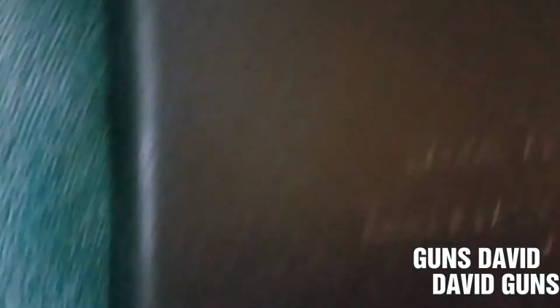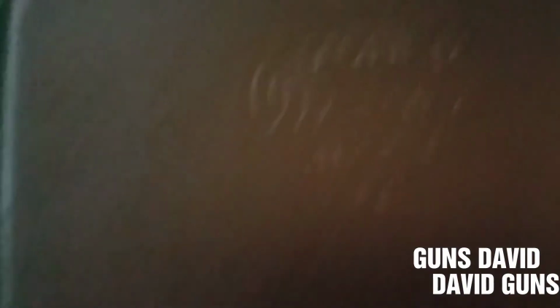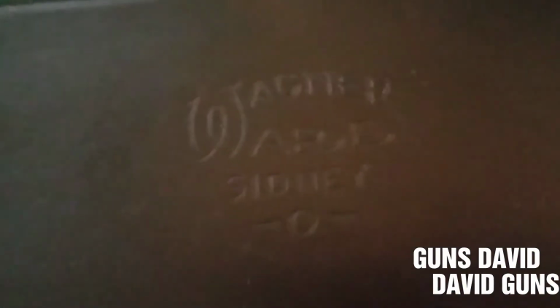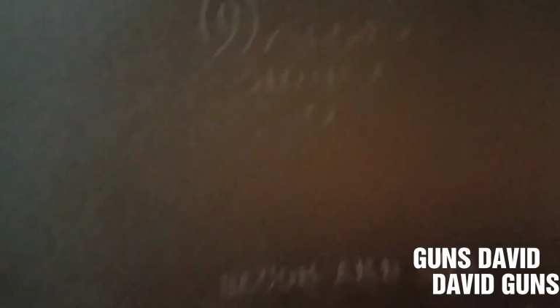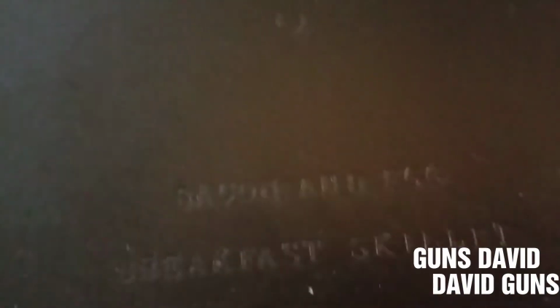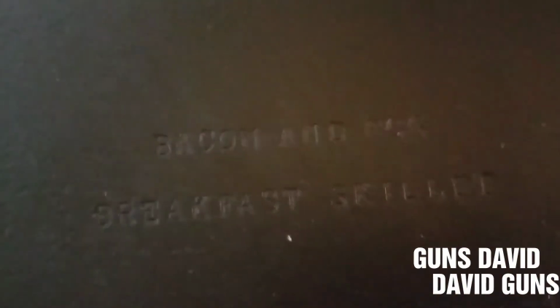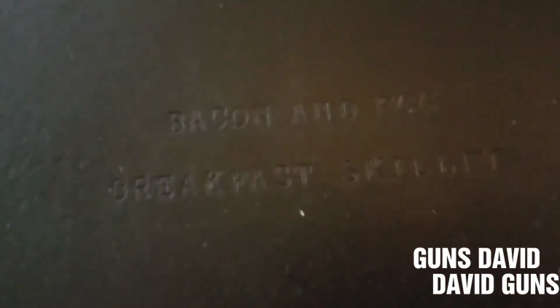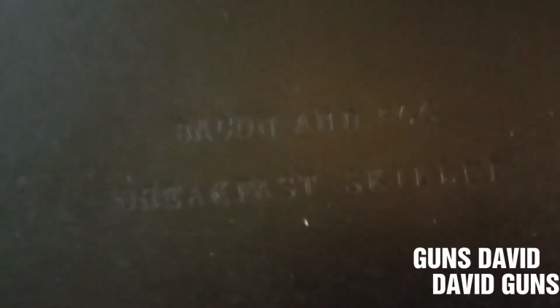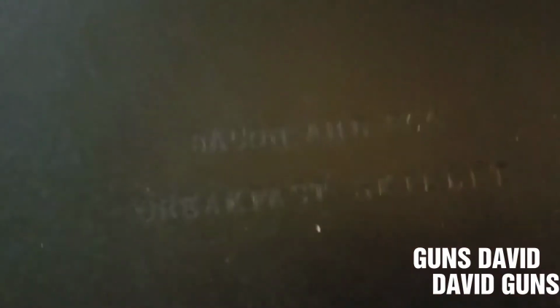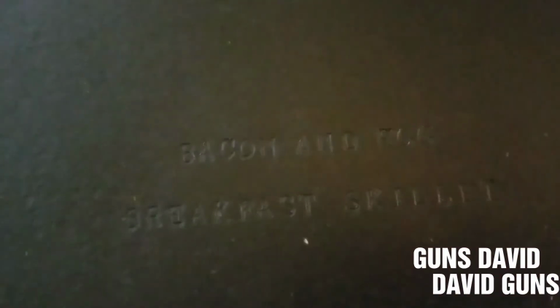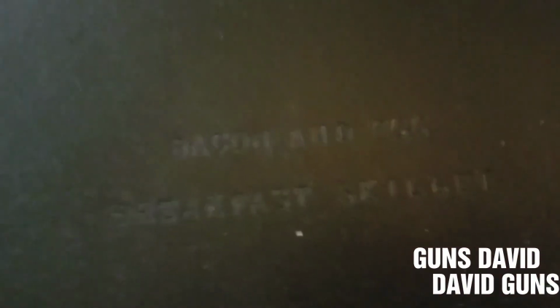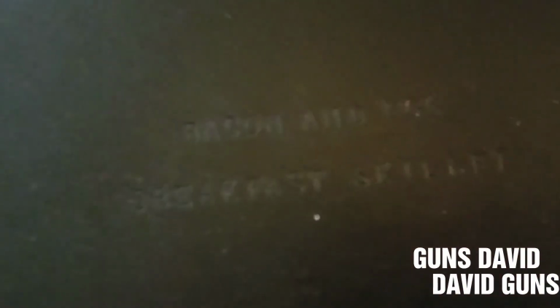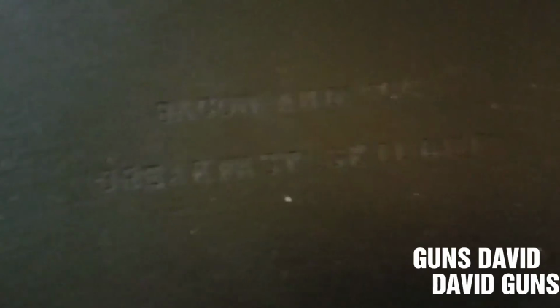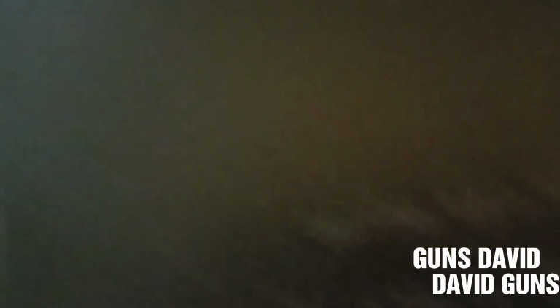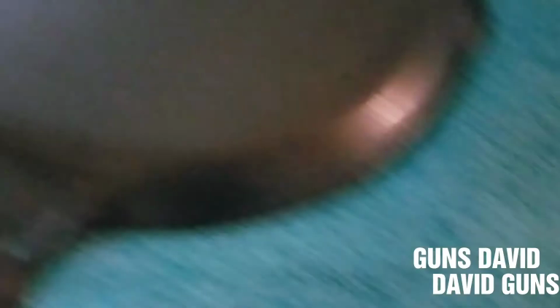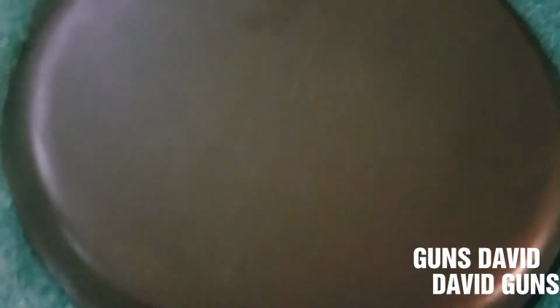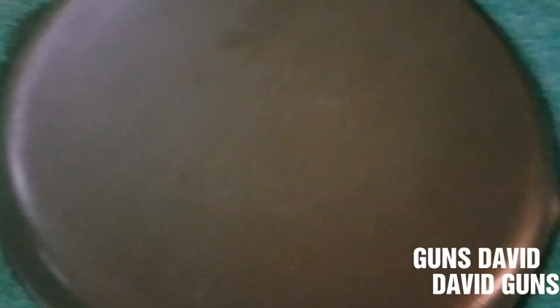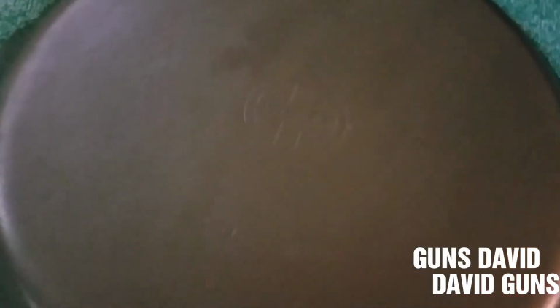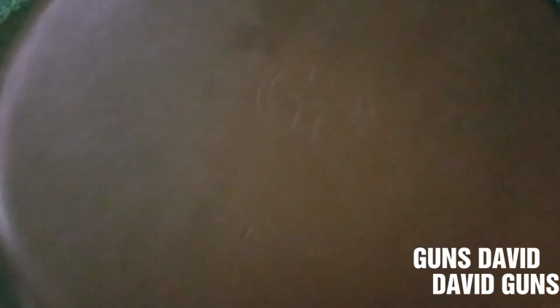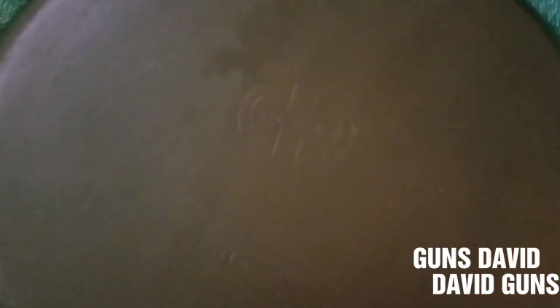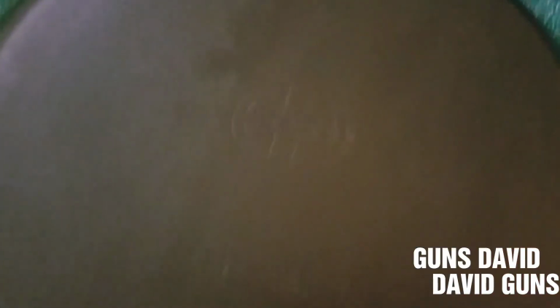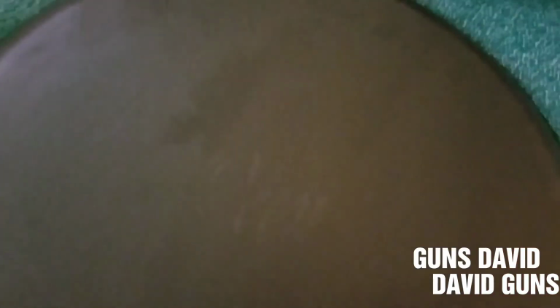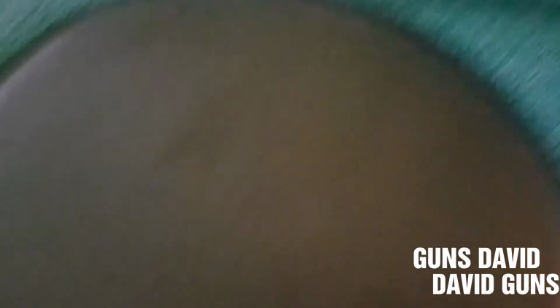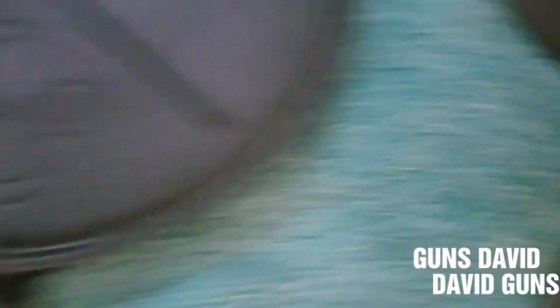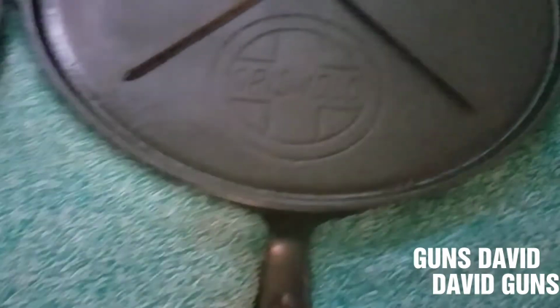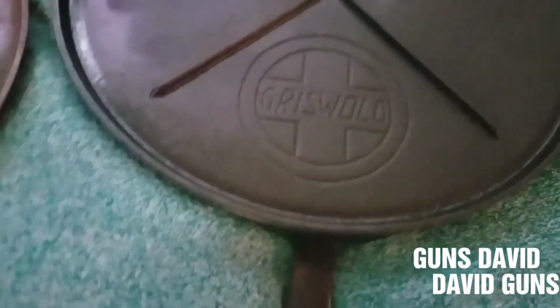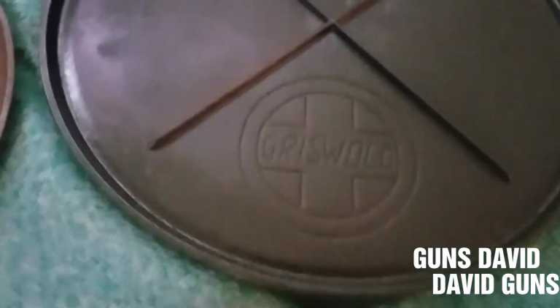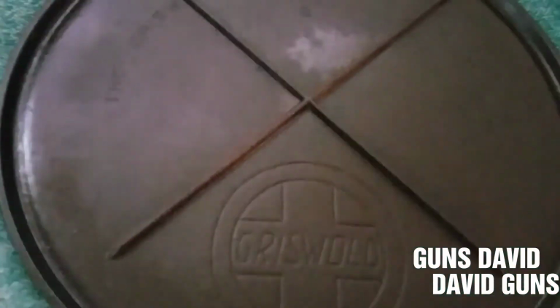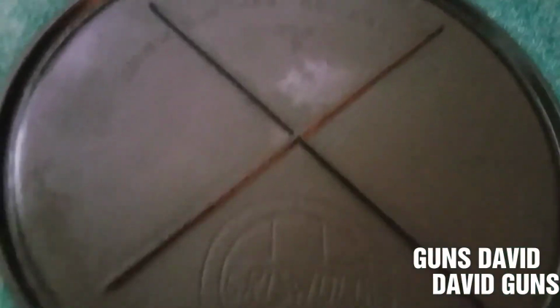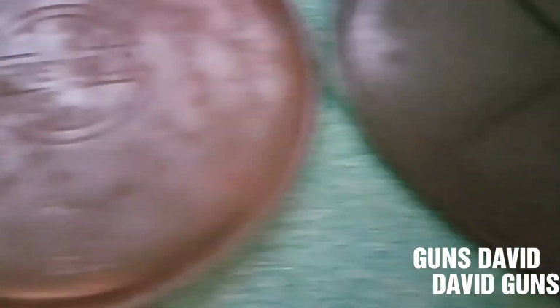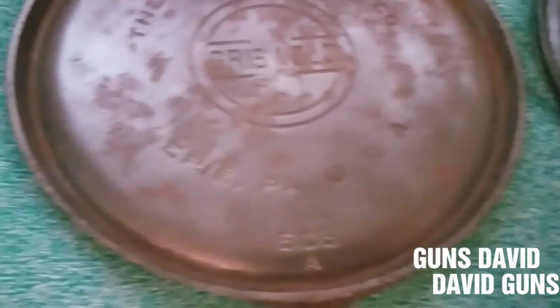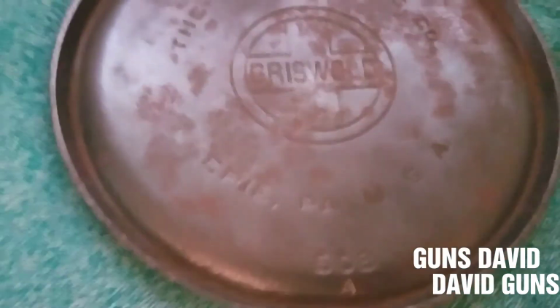Here's another Wagner Ware — bacon and egg, ham and egger skillet. That's the small logo Griswold. Big logo Griswold. And another one.